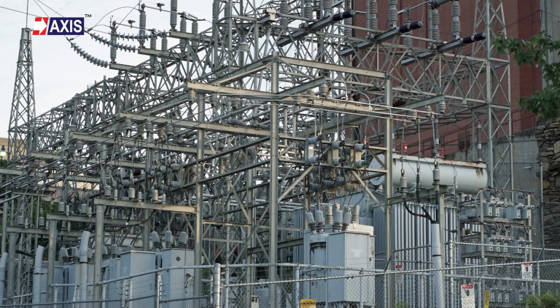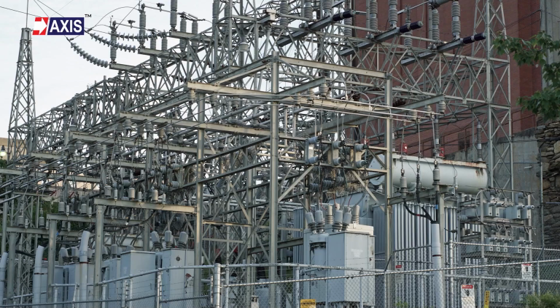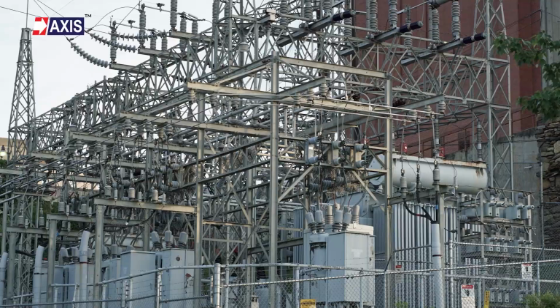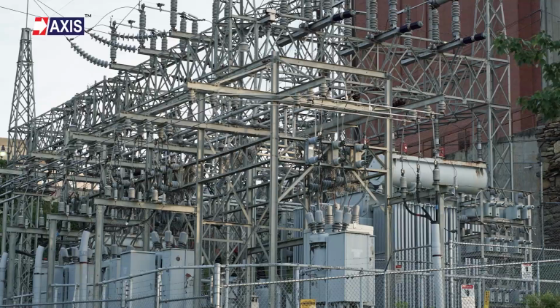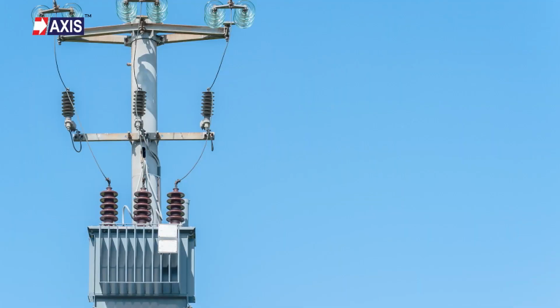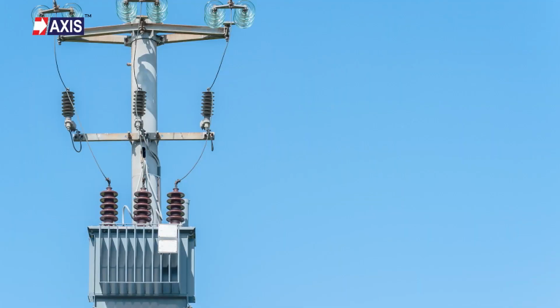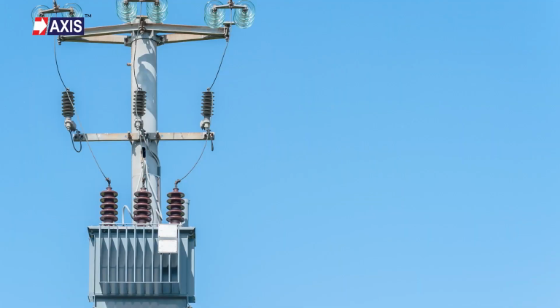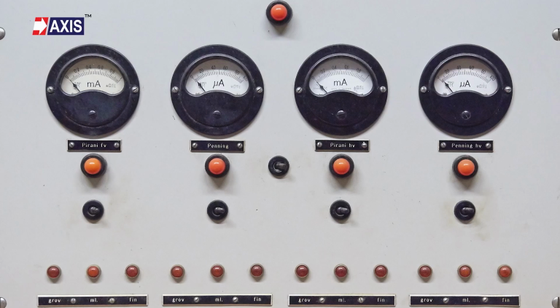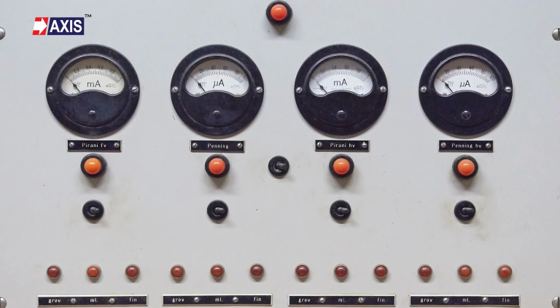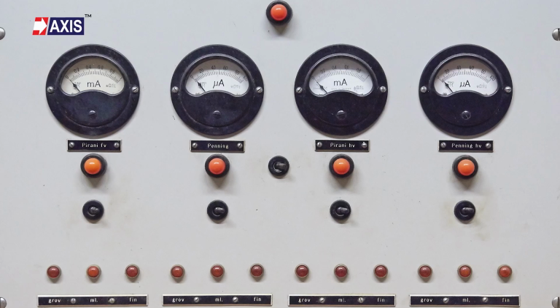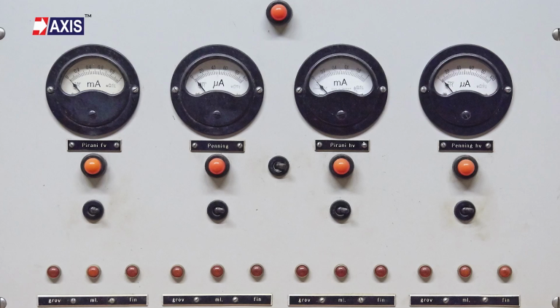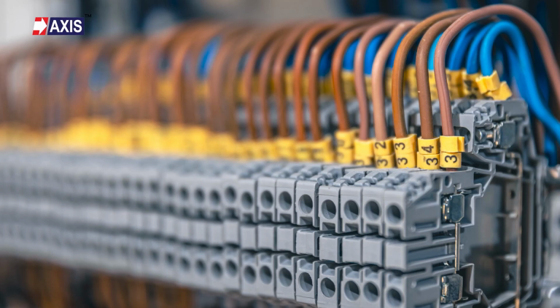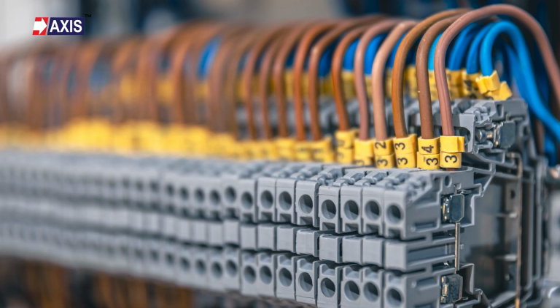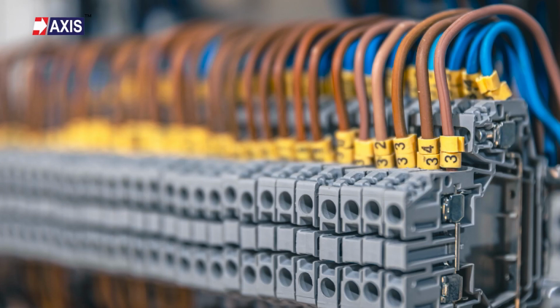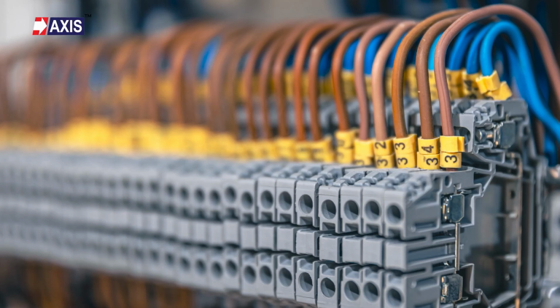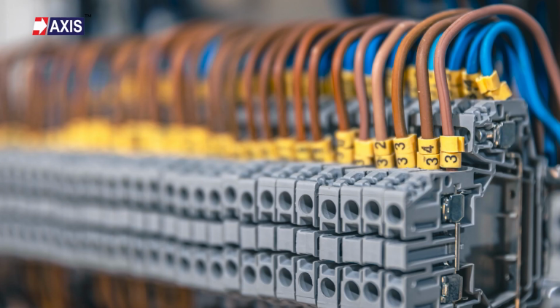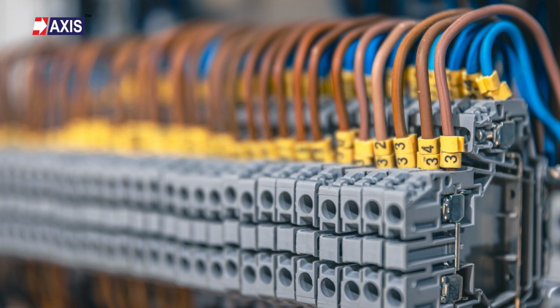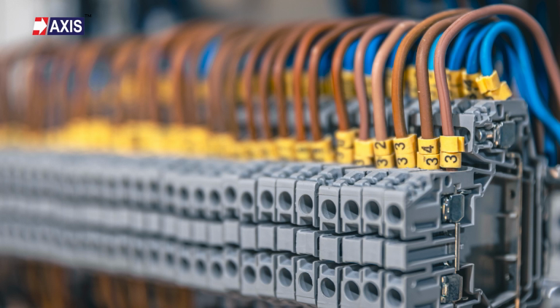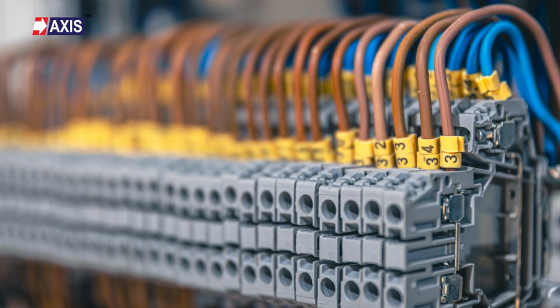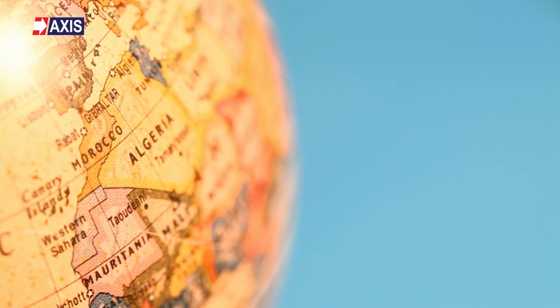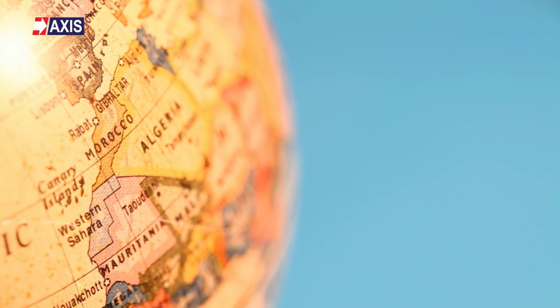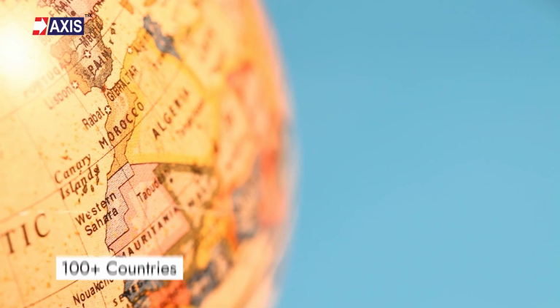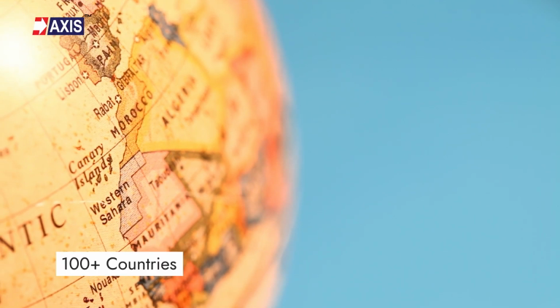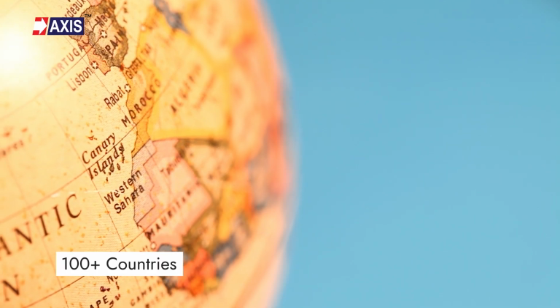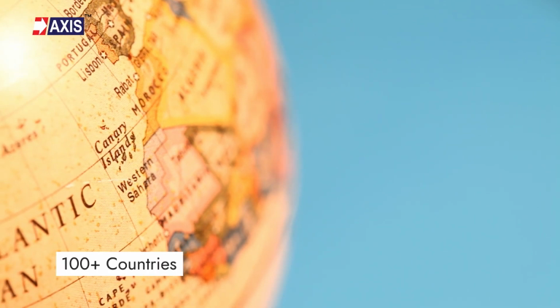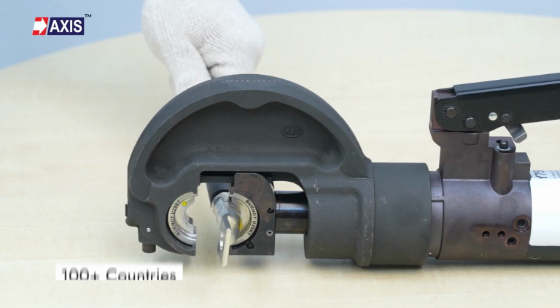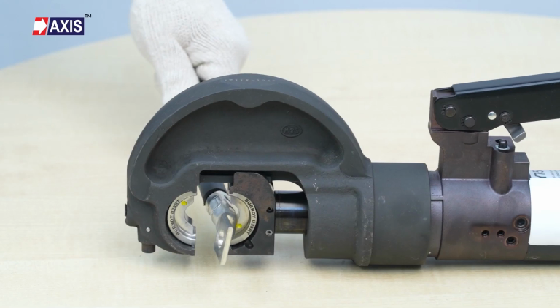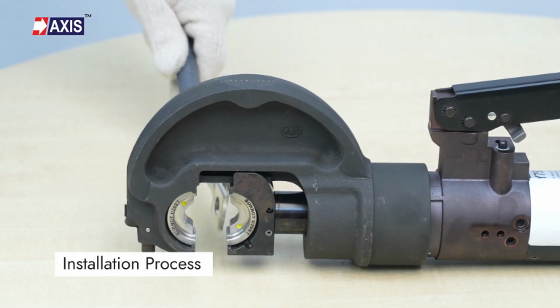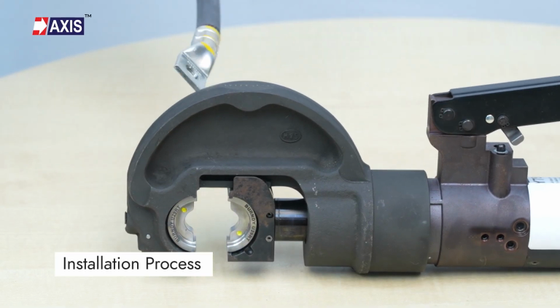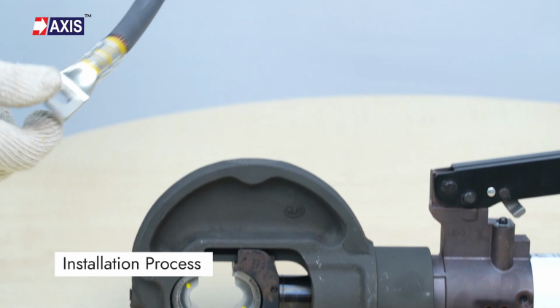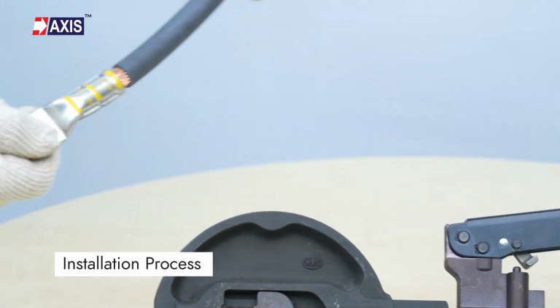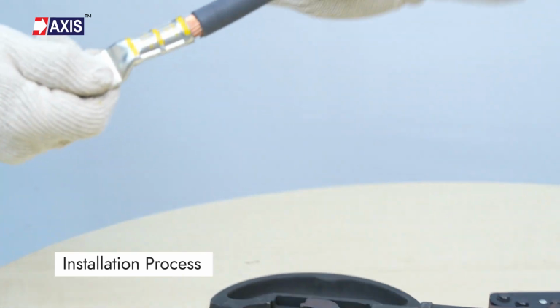You will find AXIS lugs installed in solar plants, substations, transformers, control panels, switch gears, and many more electrical facilities in over 100 countries. Let's start with the installation process.